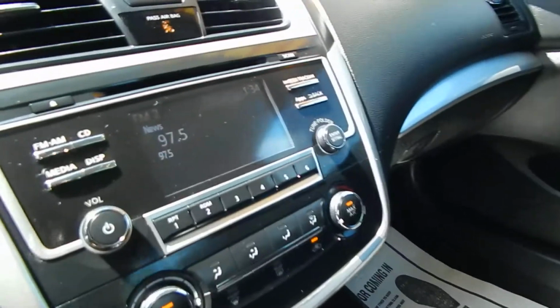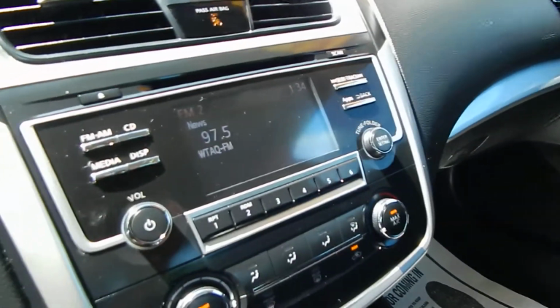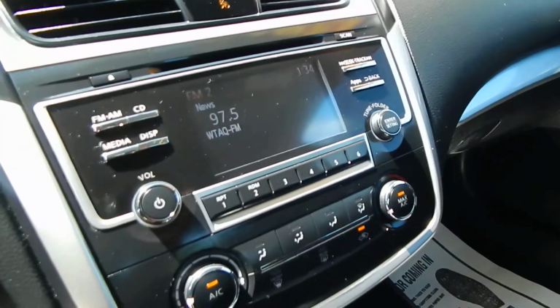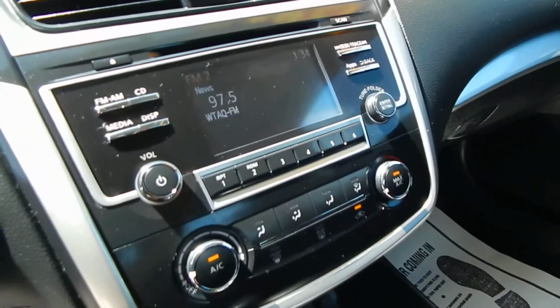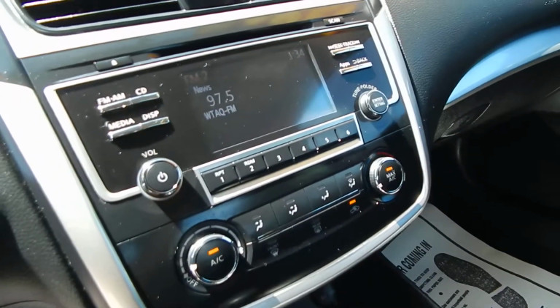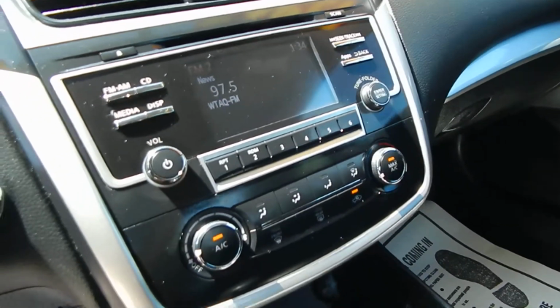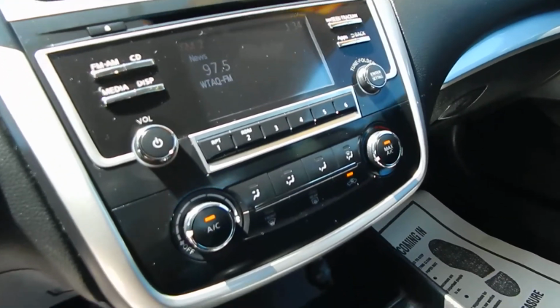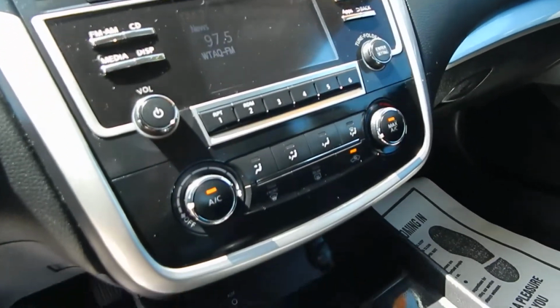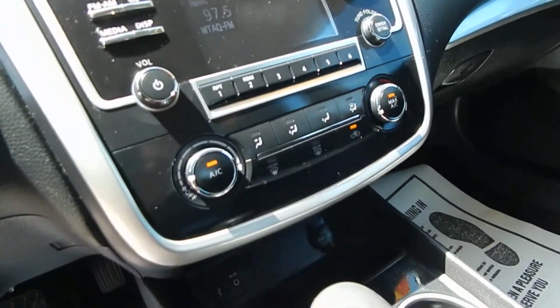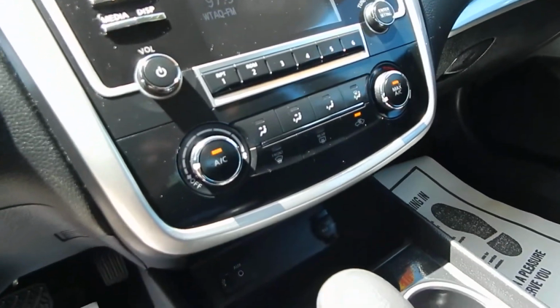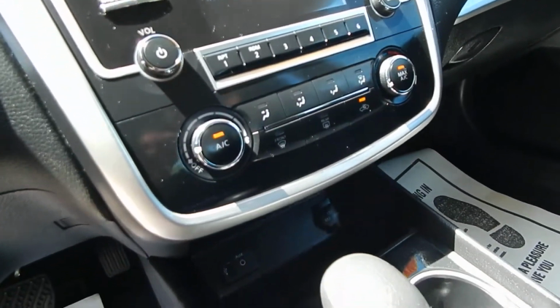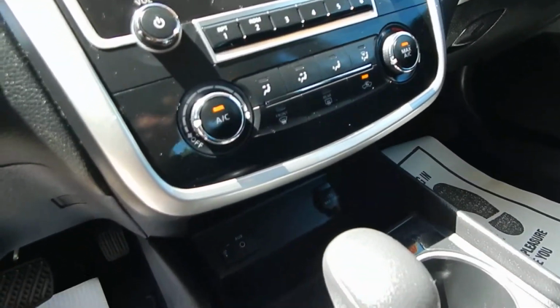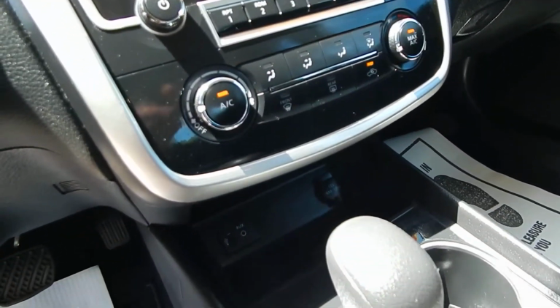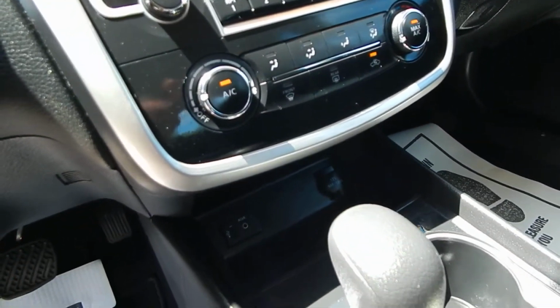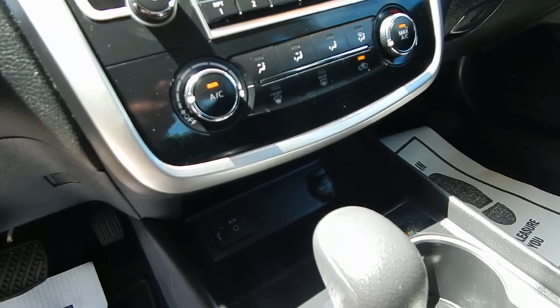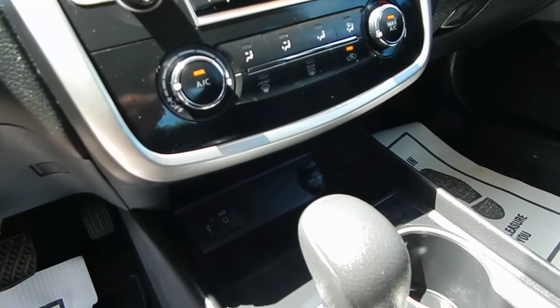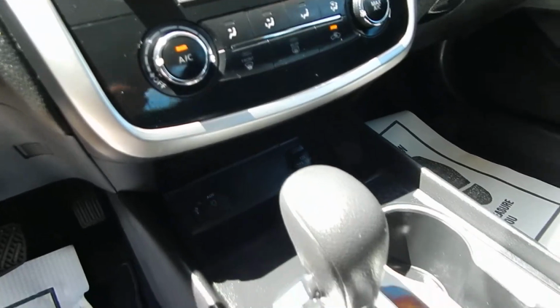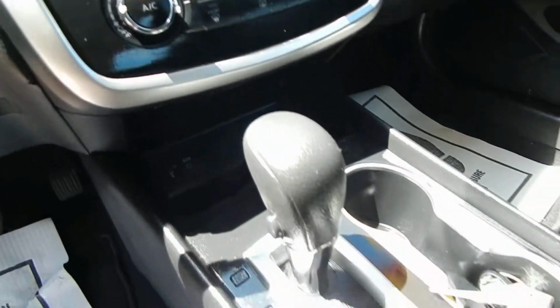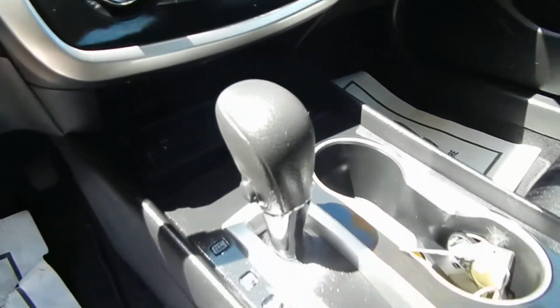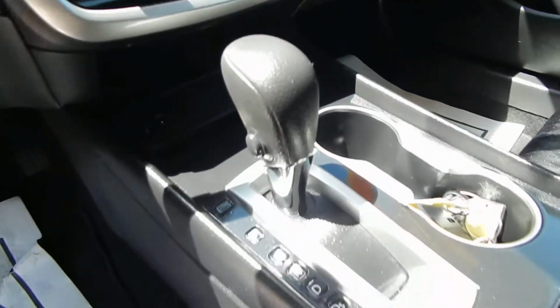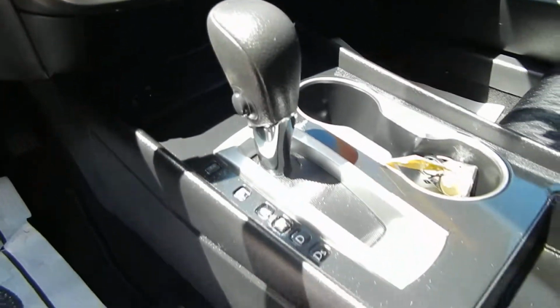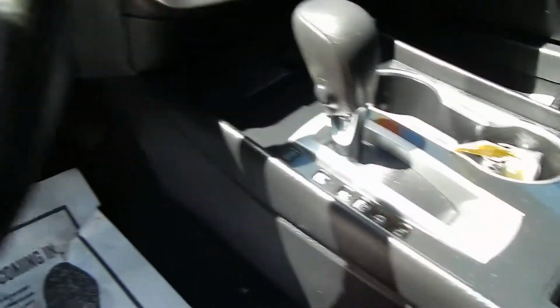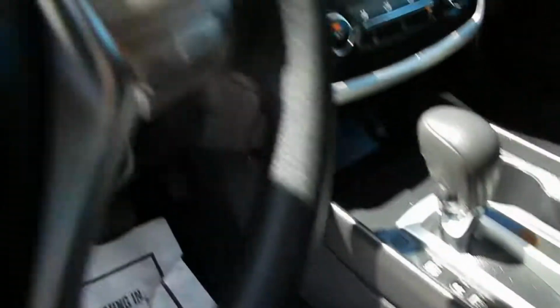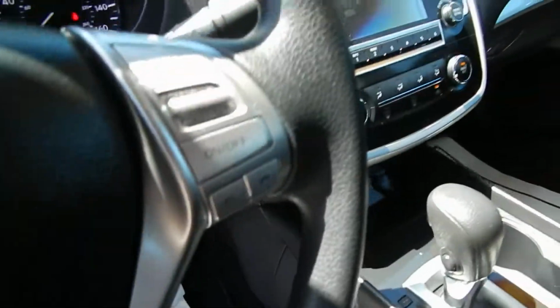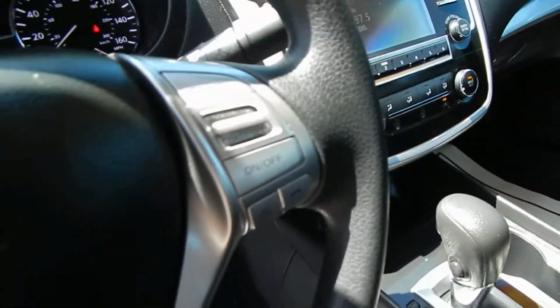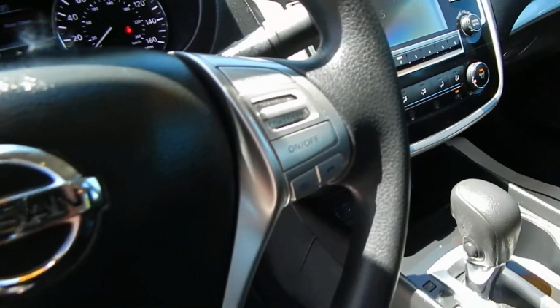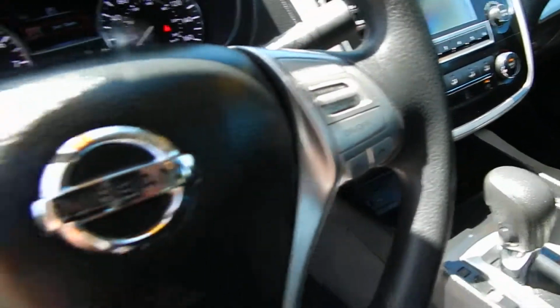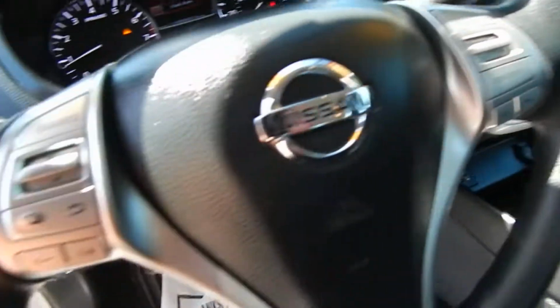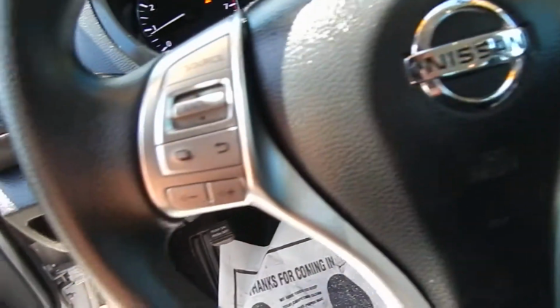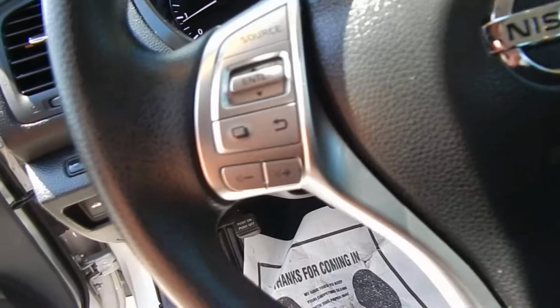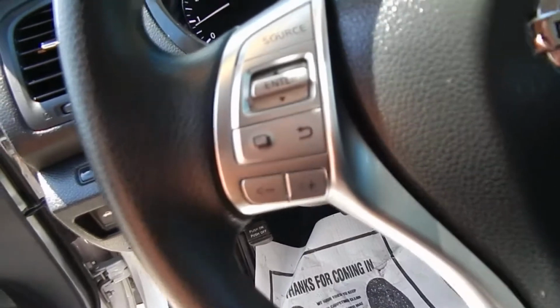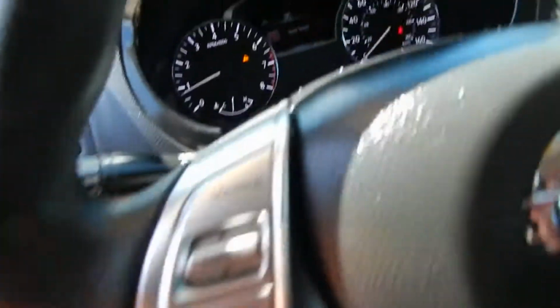AM FM CD player with Bluetooth, auxiliary, USB, and iPod inputs. Ice-cold AC, steering wheel cruise control along with the audio controls.